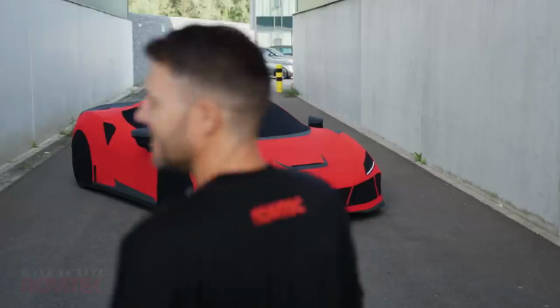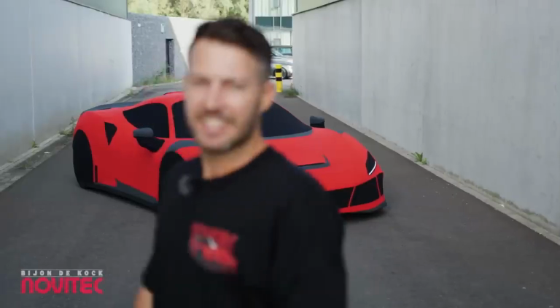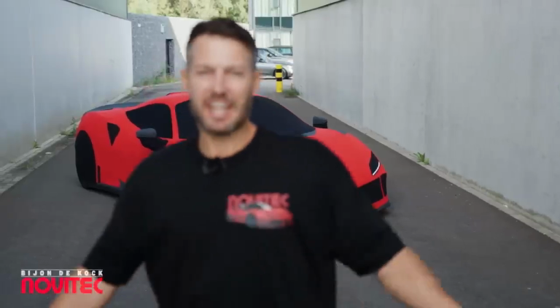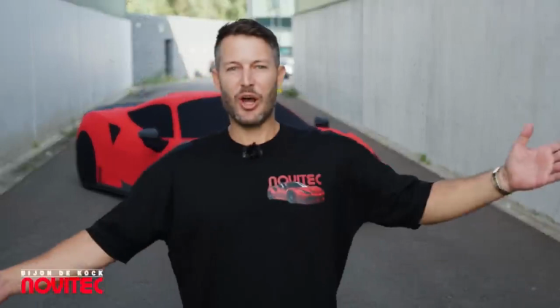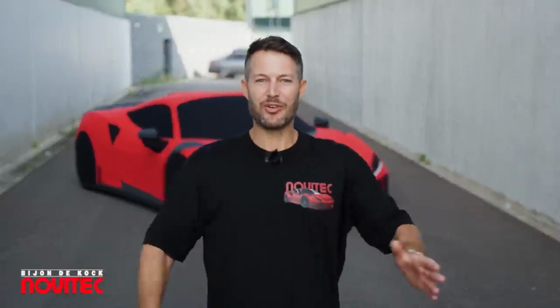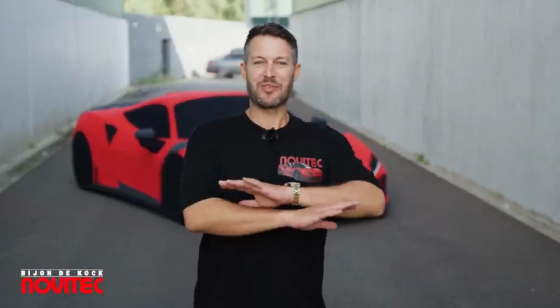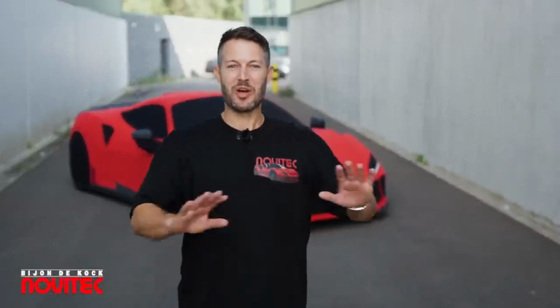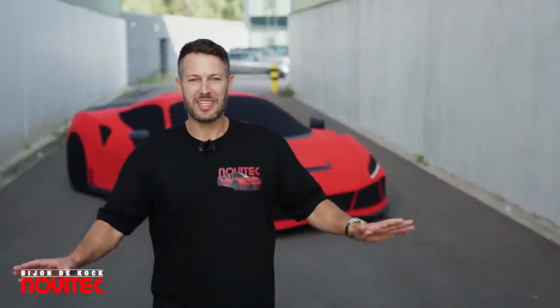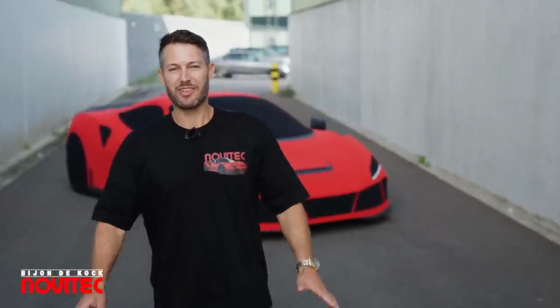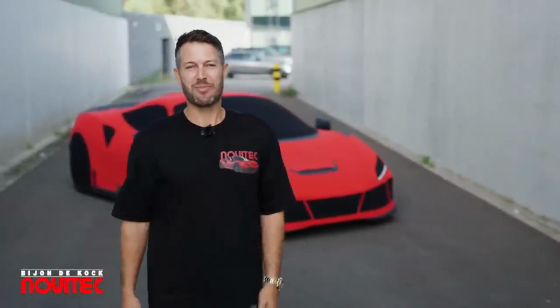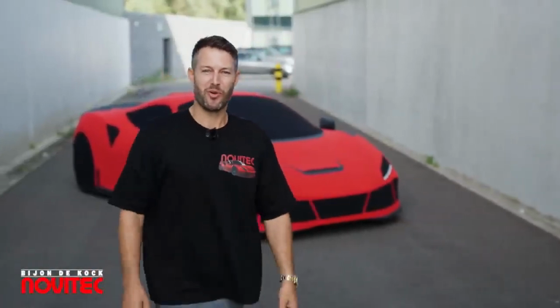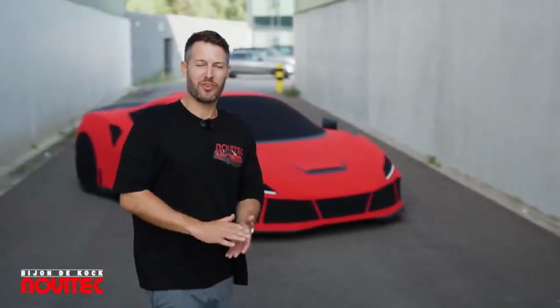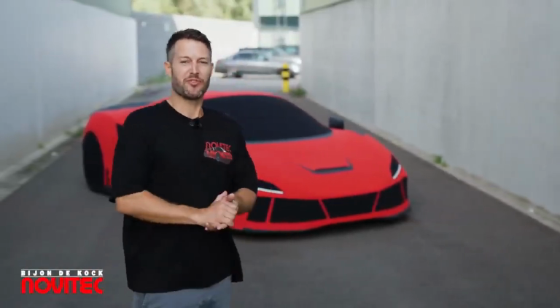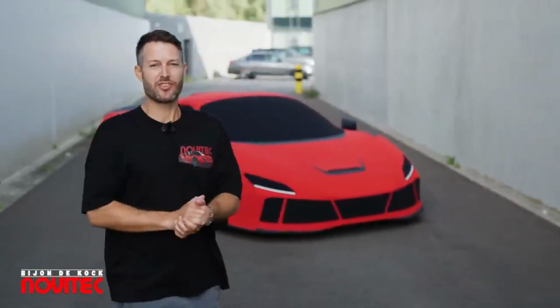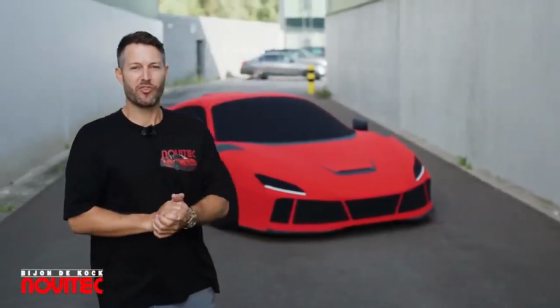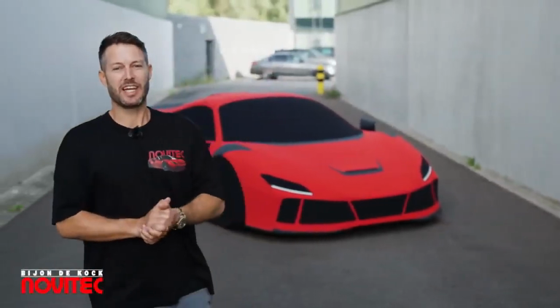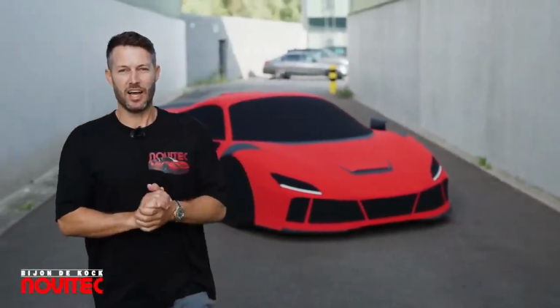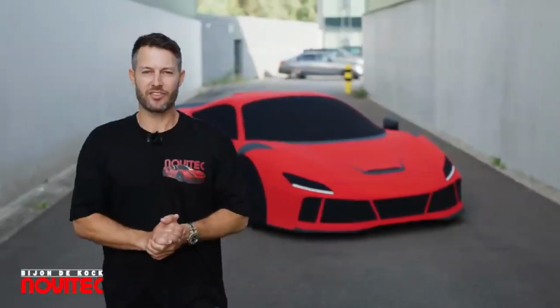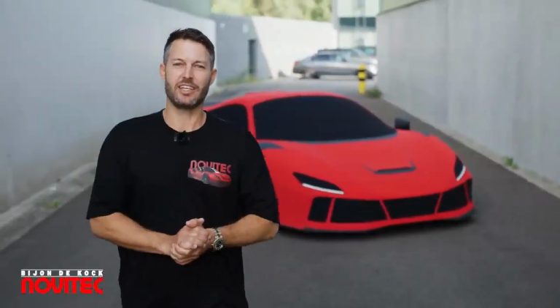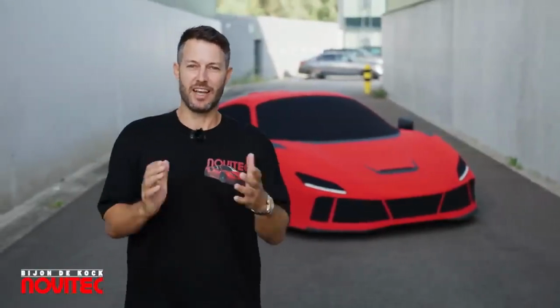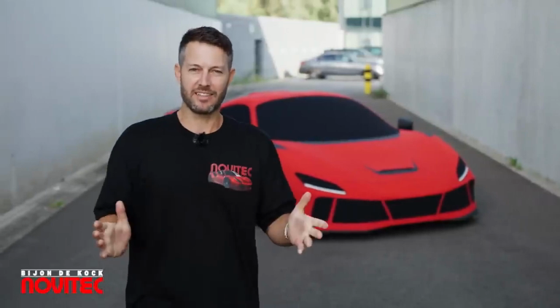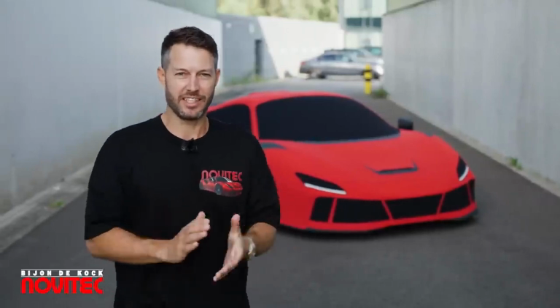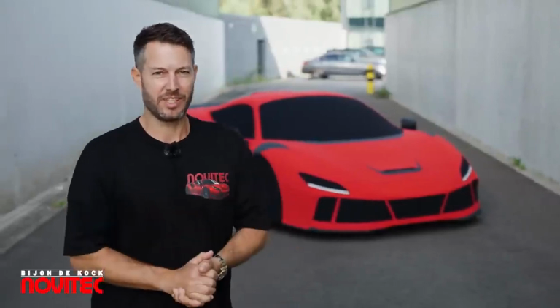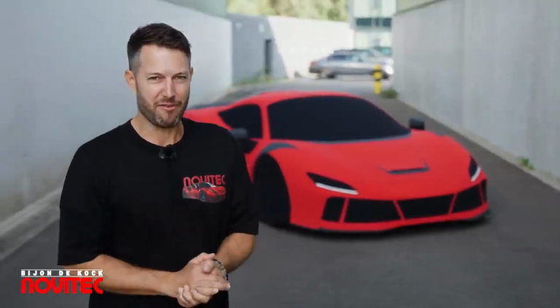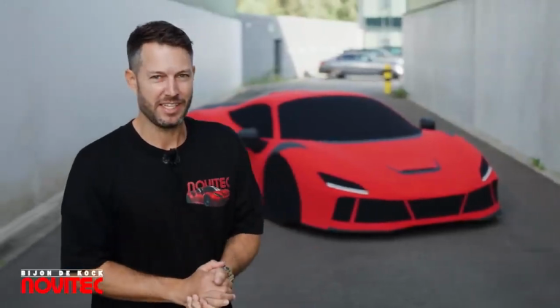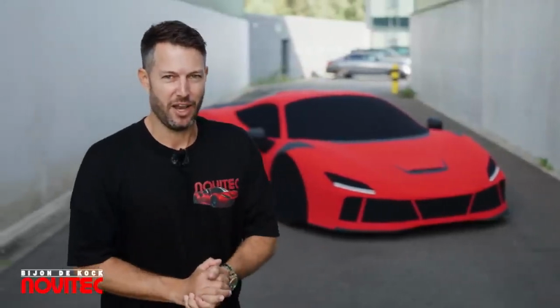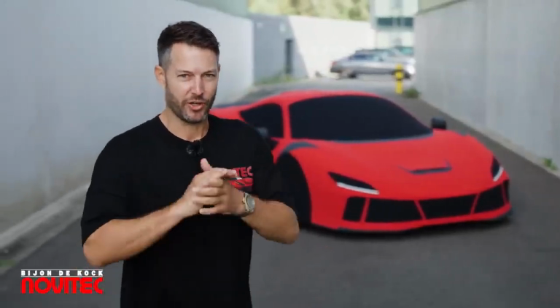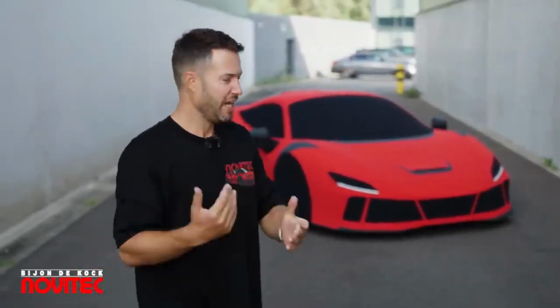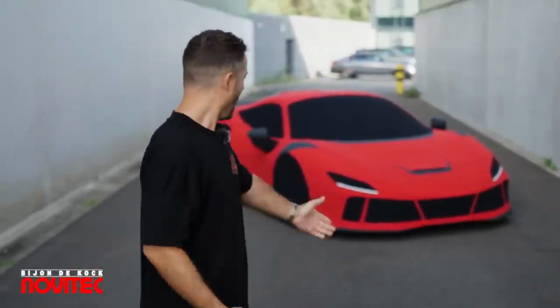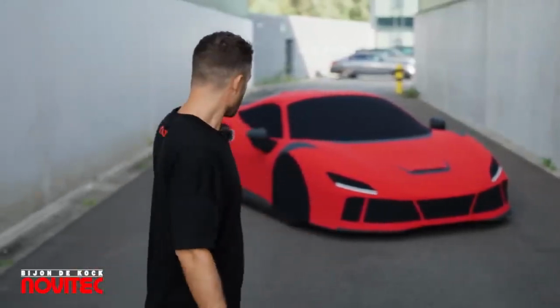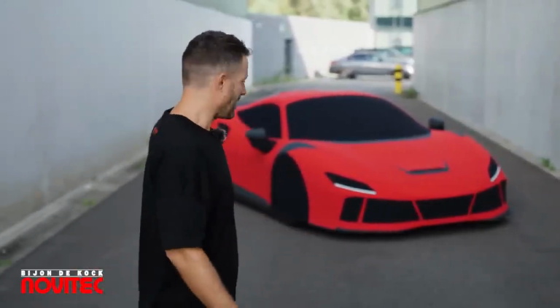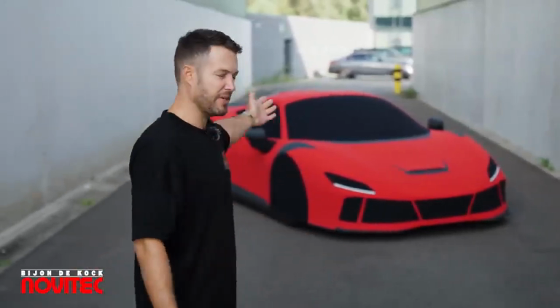Today something unheard of, something nobody's ever seen before: the very first Novitec life-size collector's item, the F8 En Lago as Playmobil.